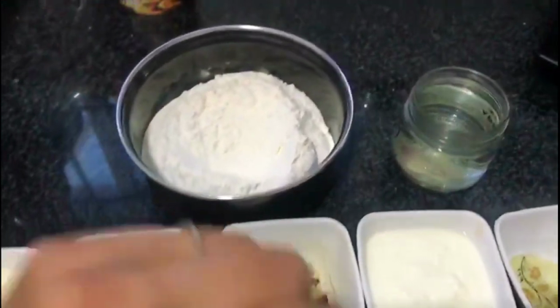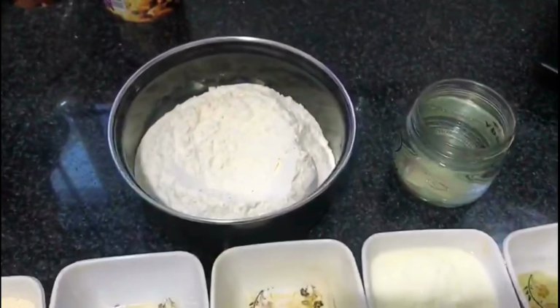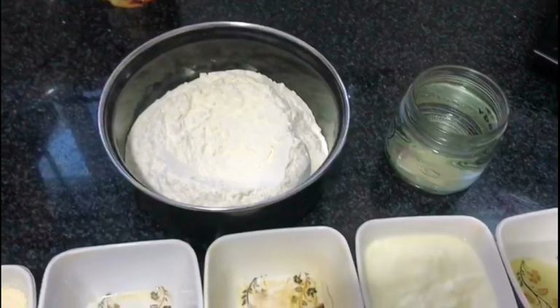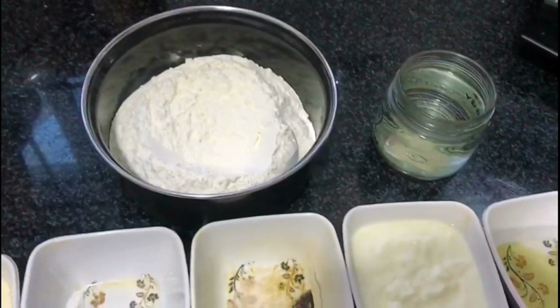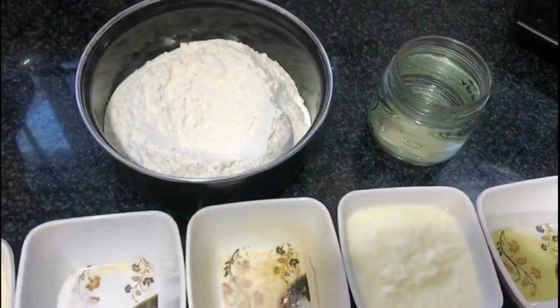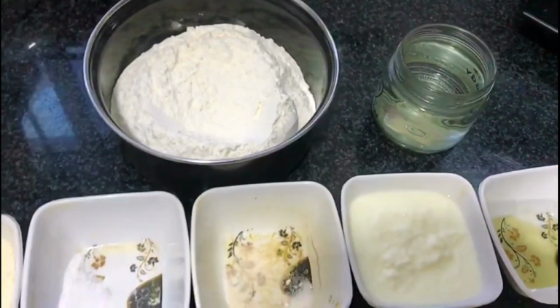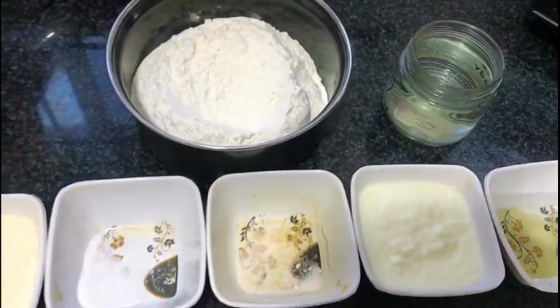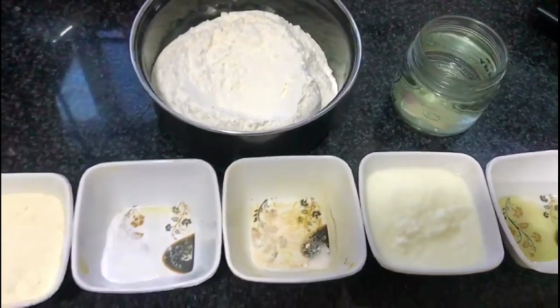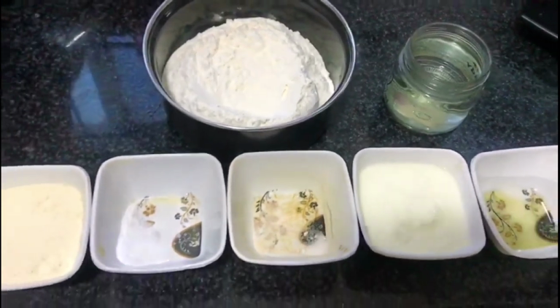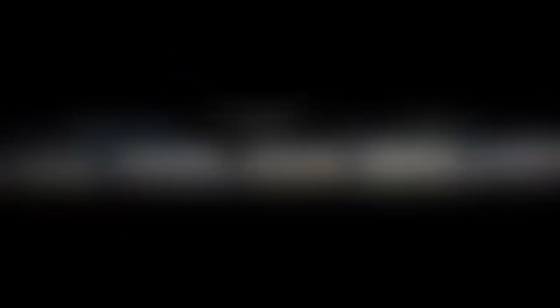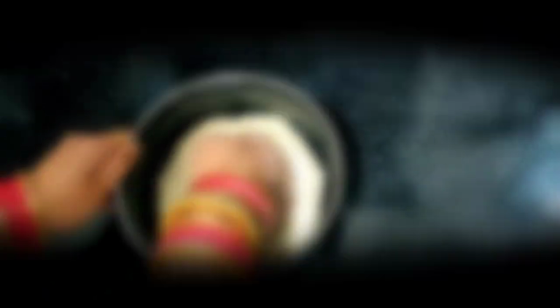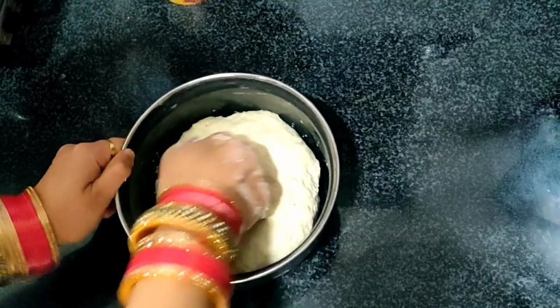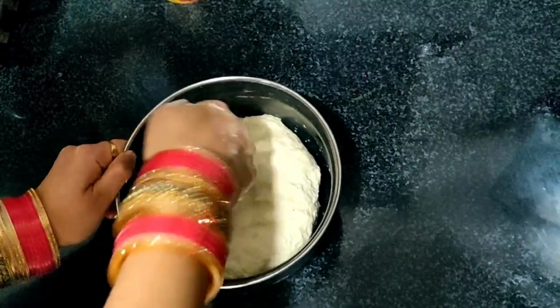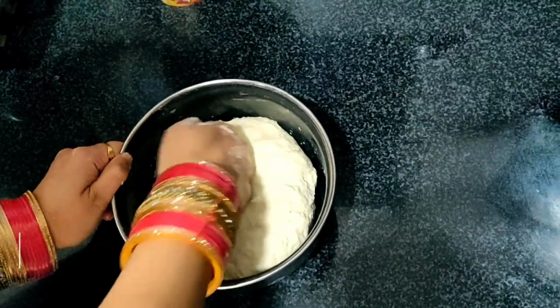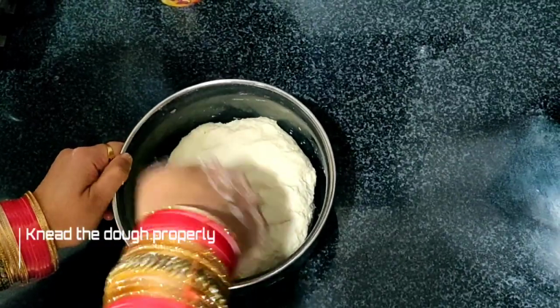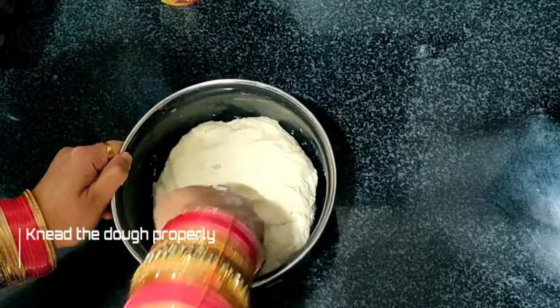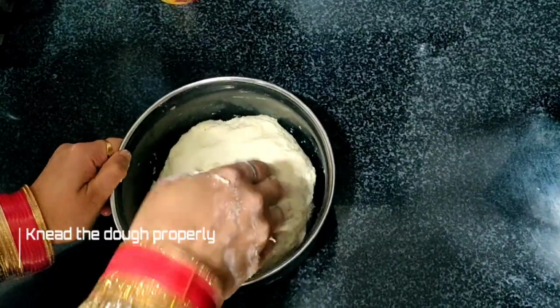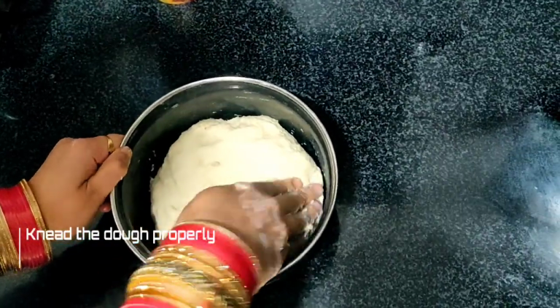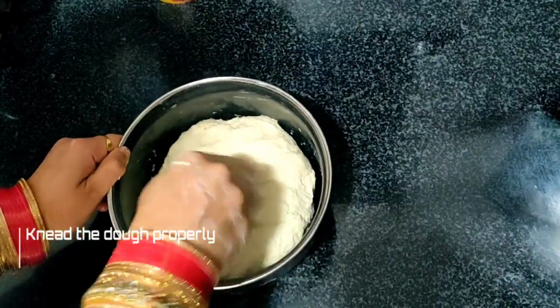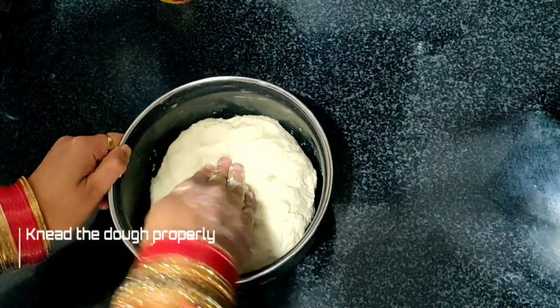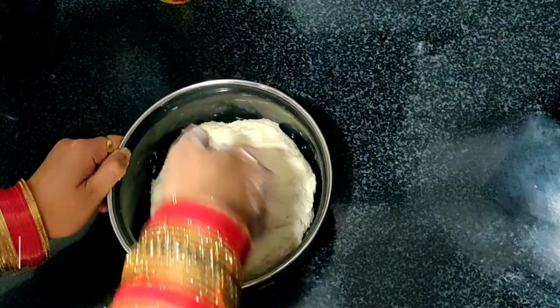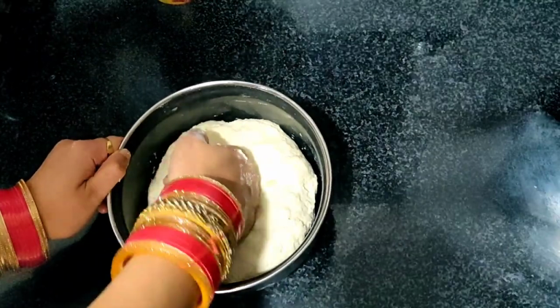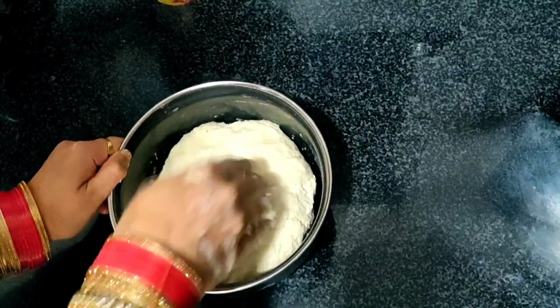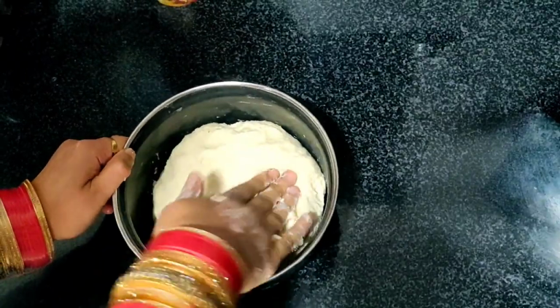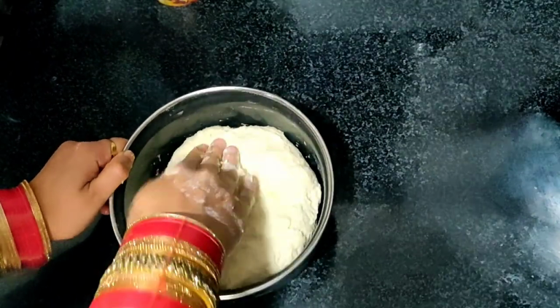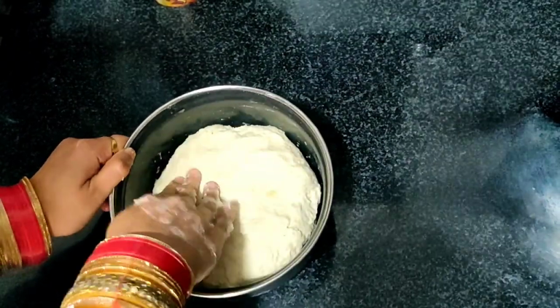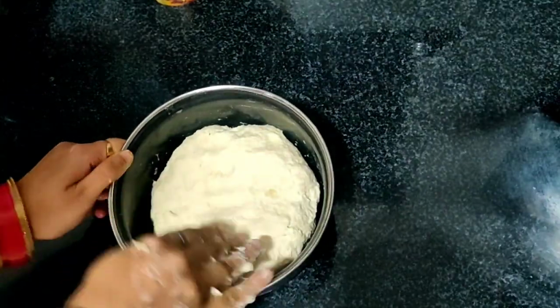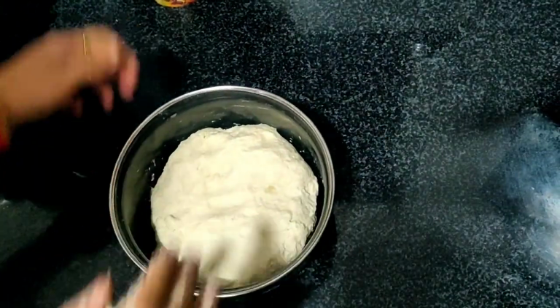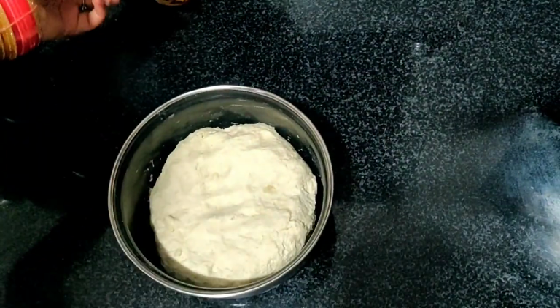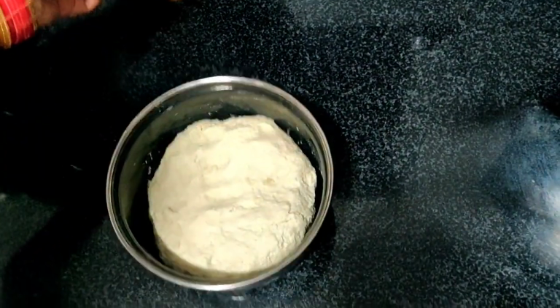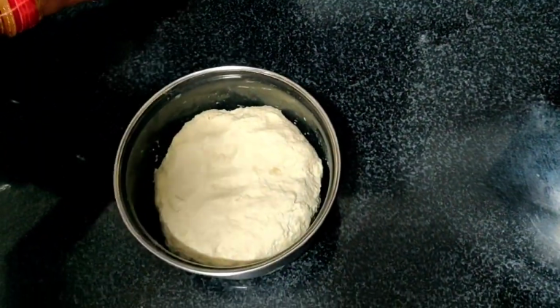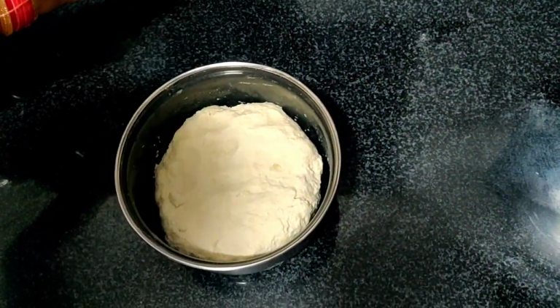We will prepare the dough like we've made the dough before. I will let it rest for 15–20 minutes on the side.